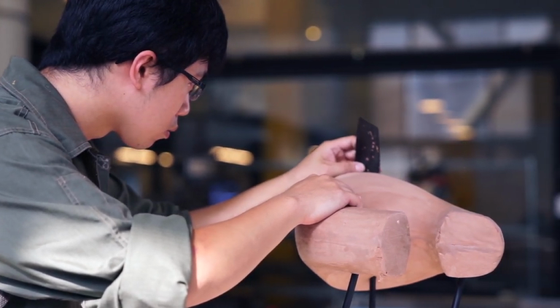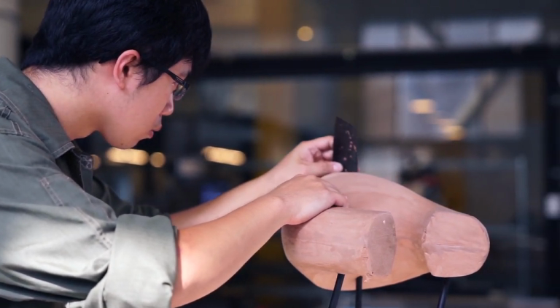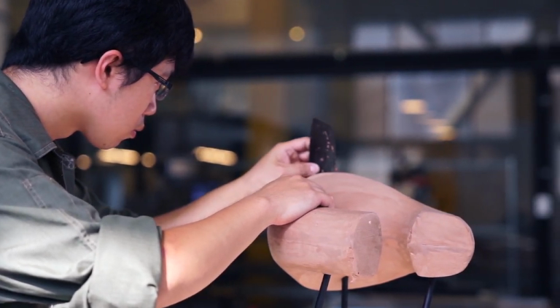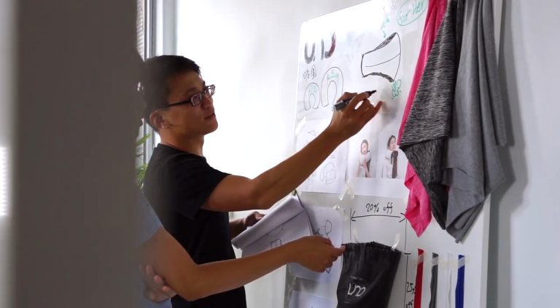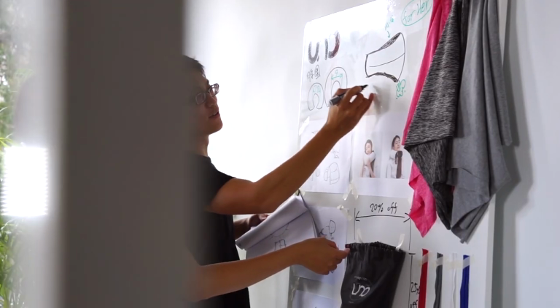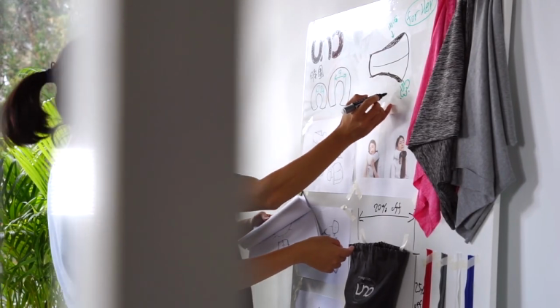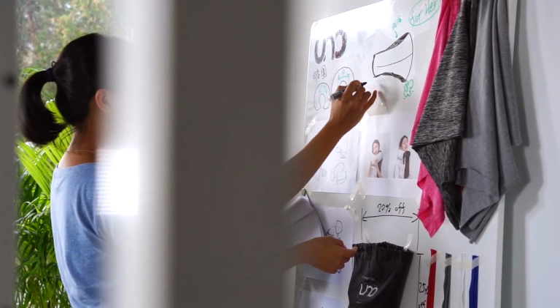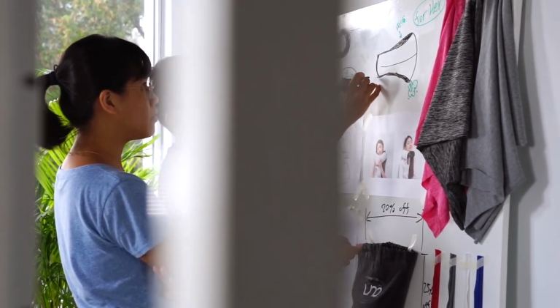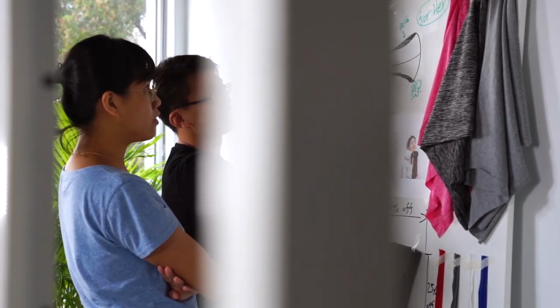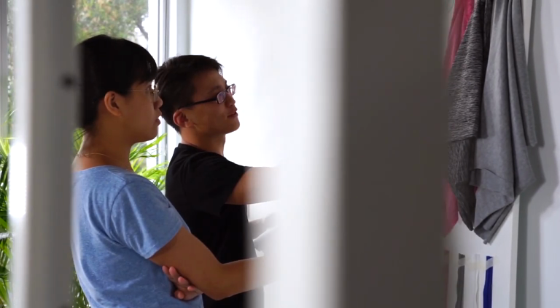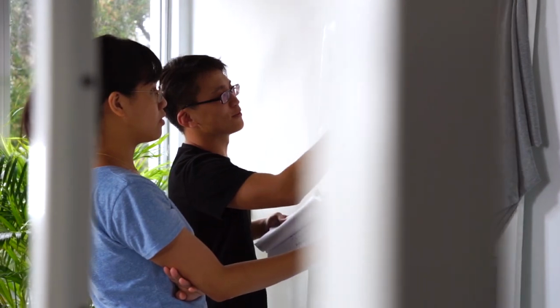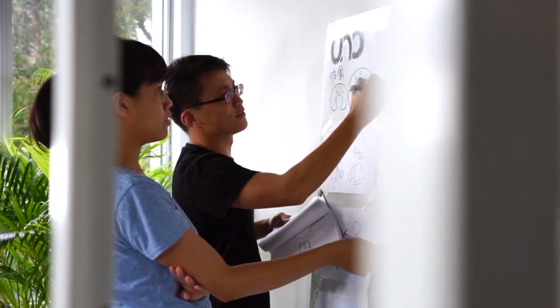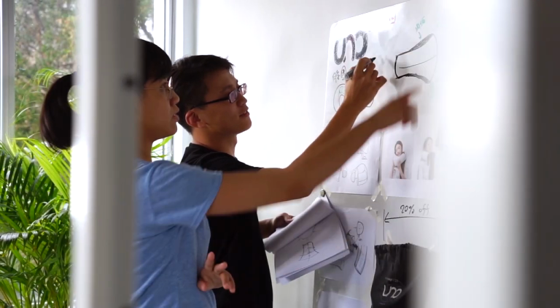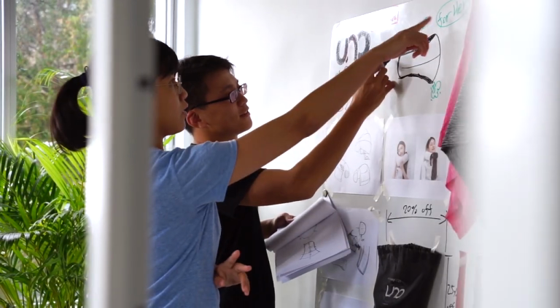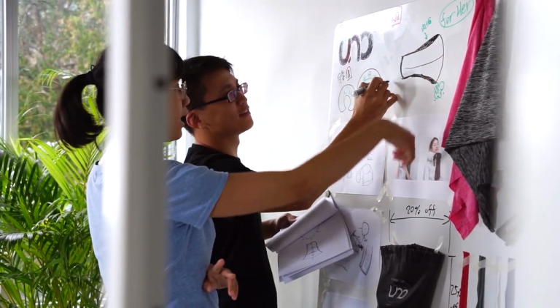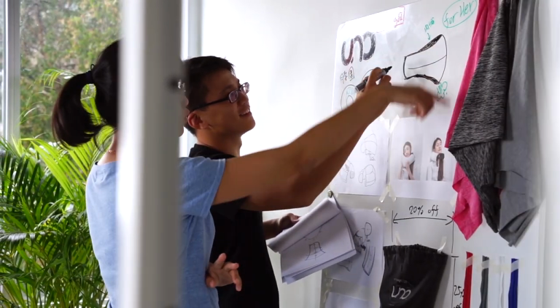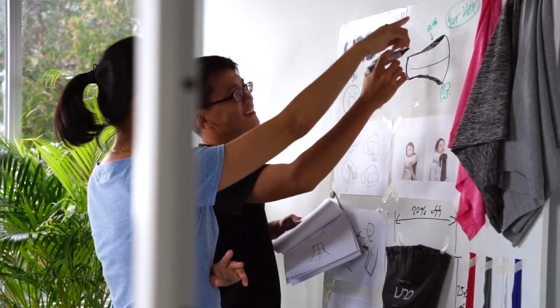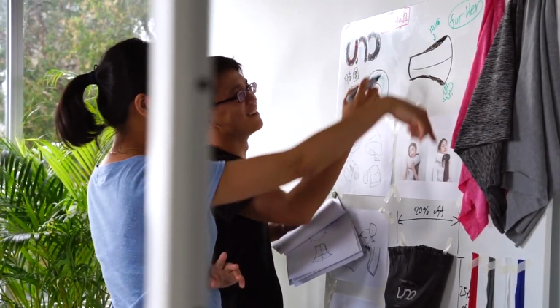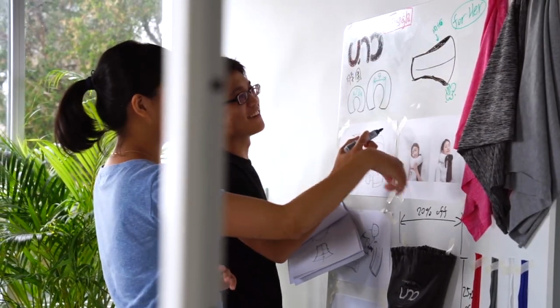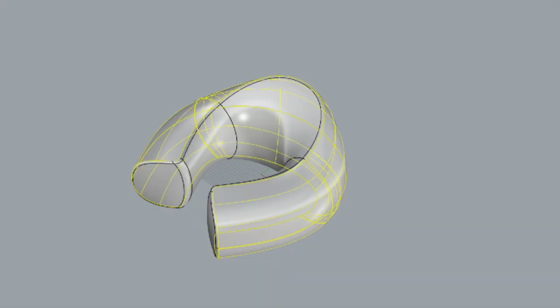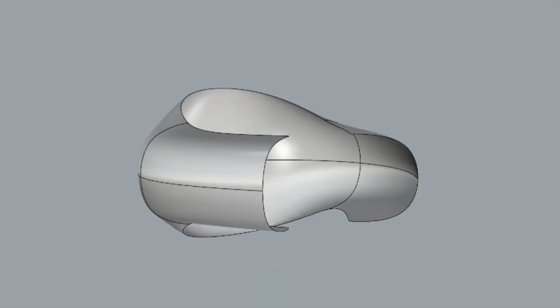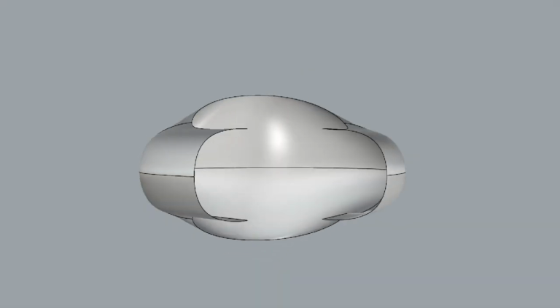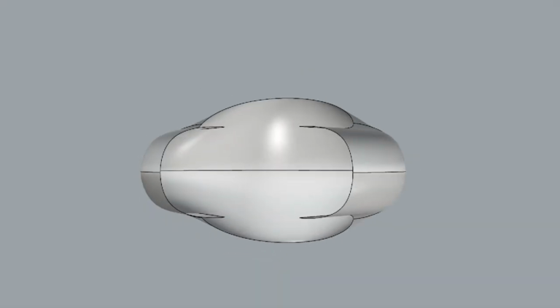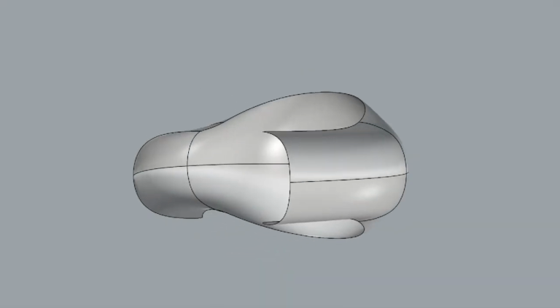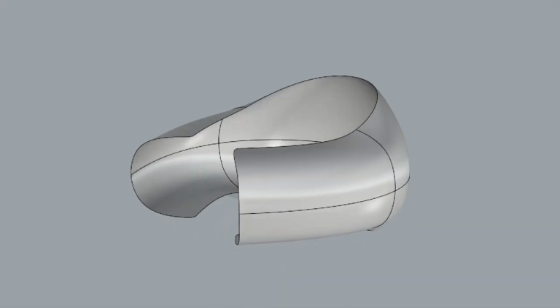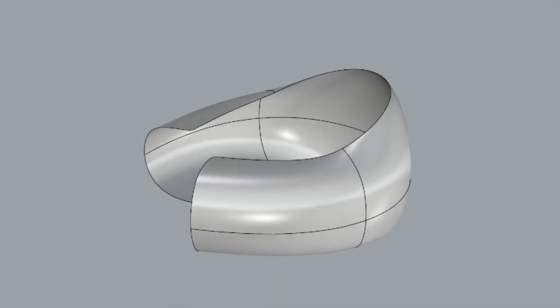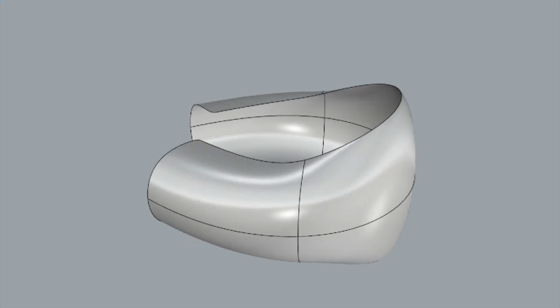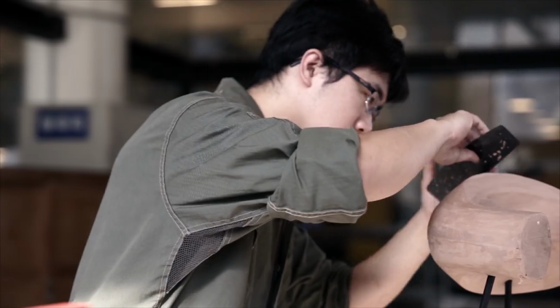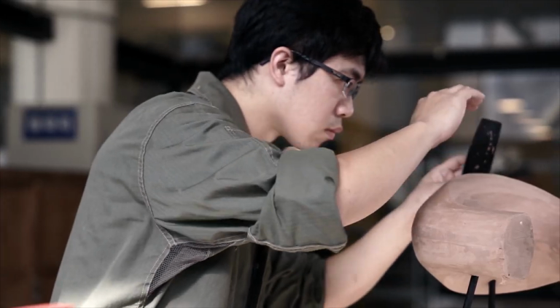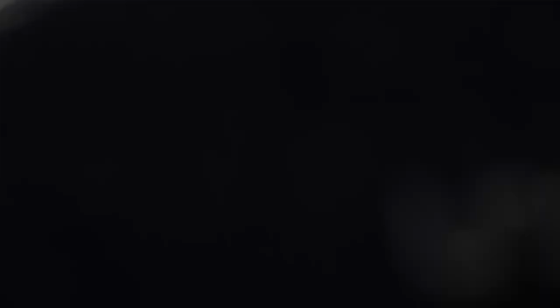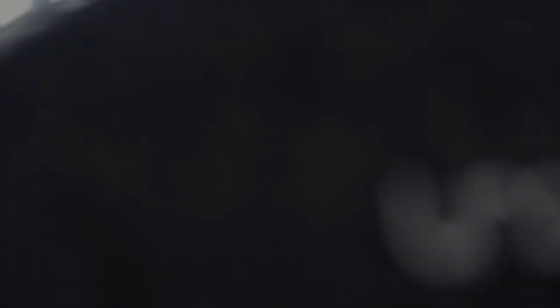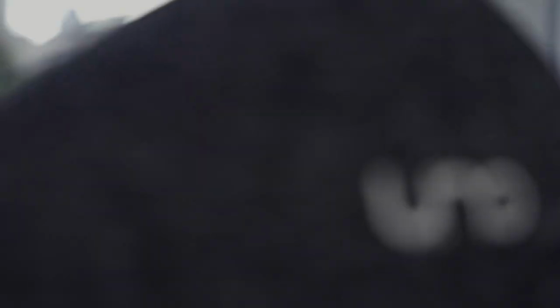During the process we made a clay model to improve the curves and shapes. This is a technique commonly used in the automotive industry for its precision in achieving the perfect form.